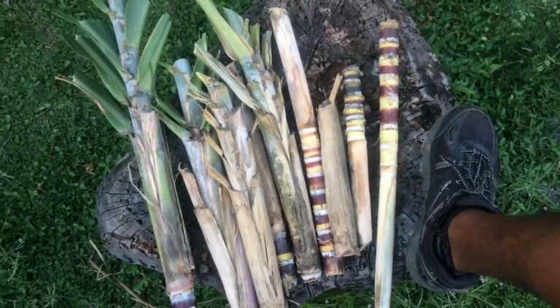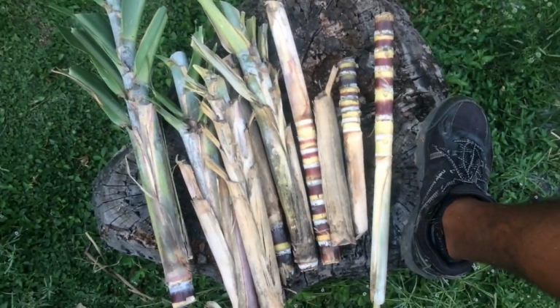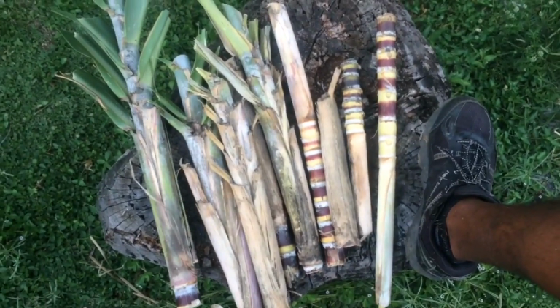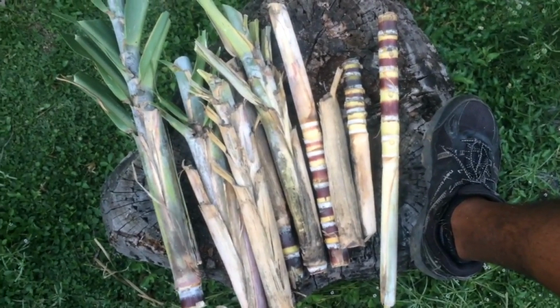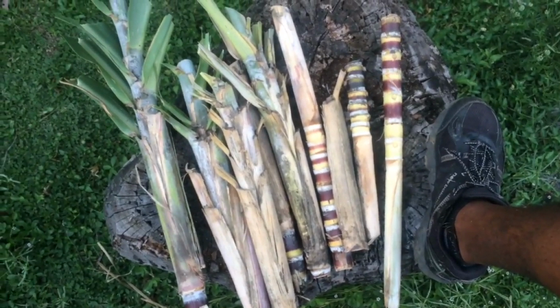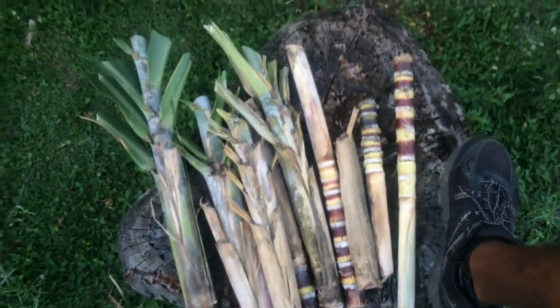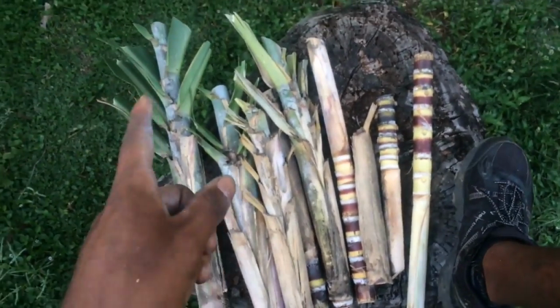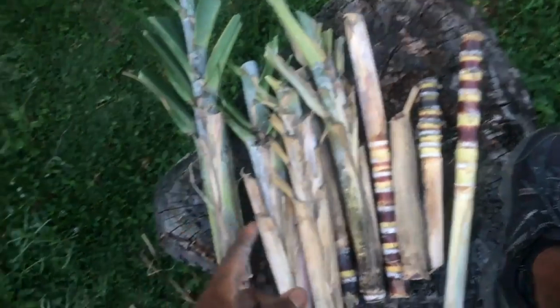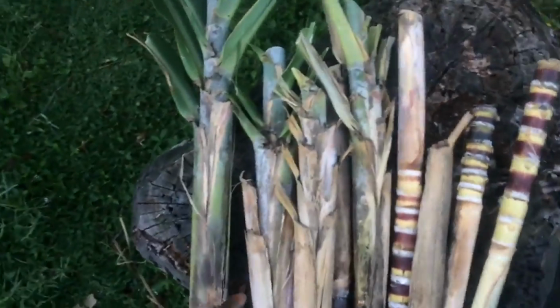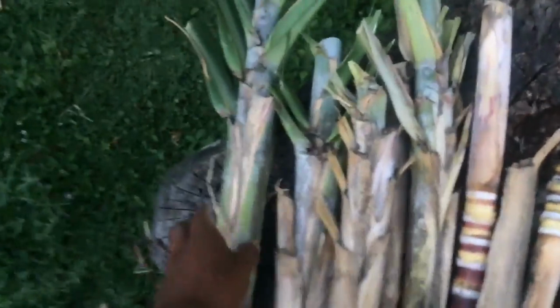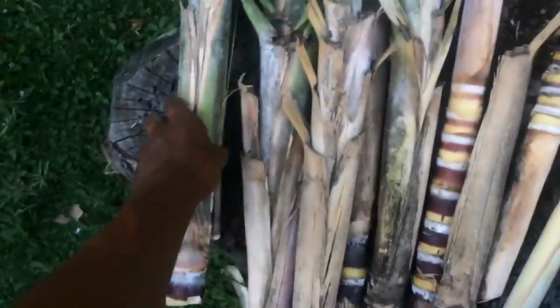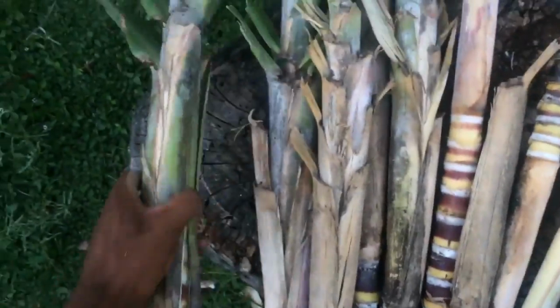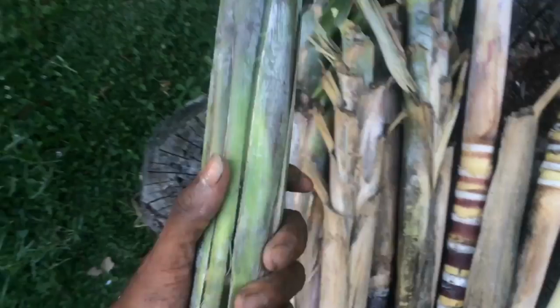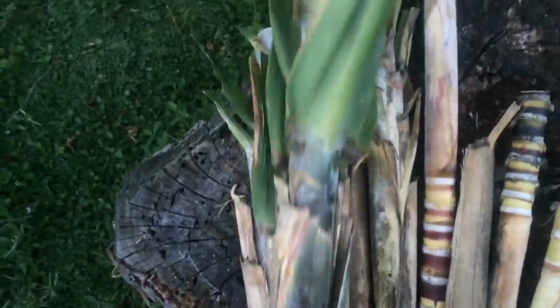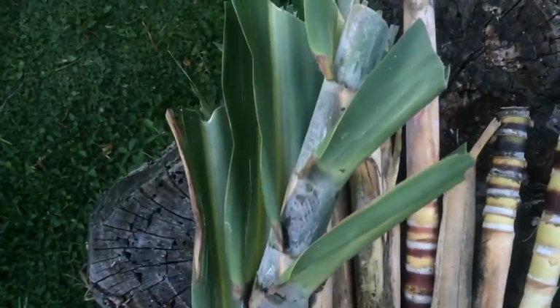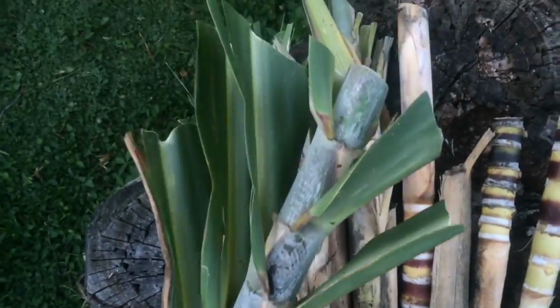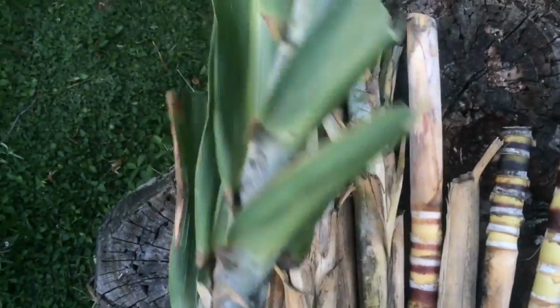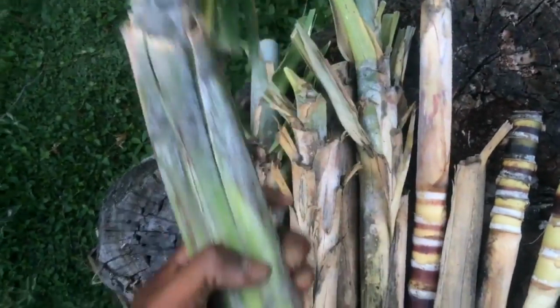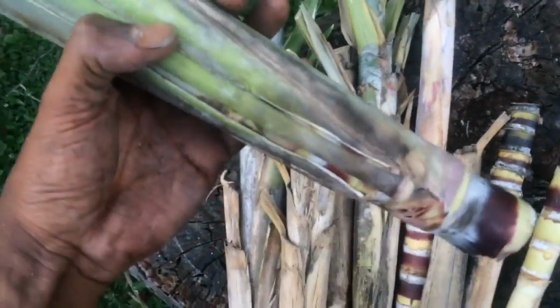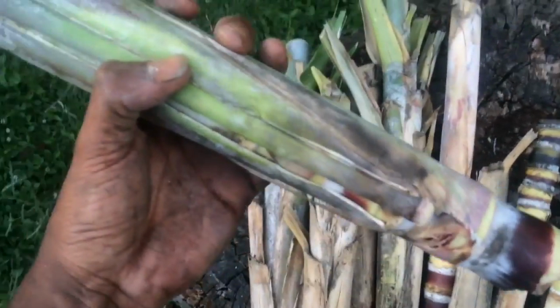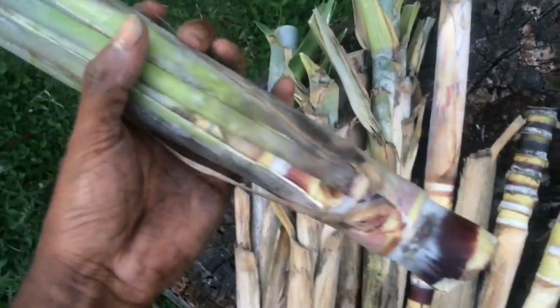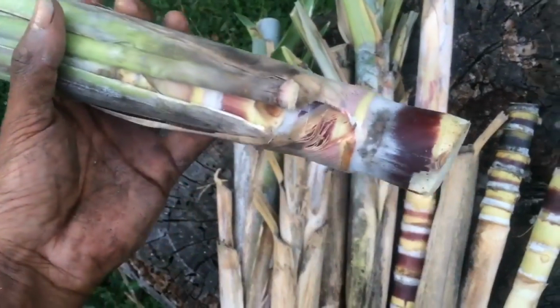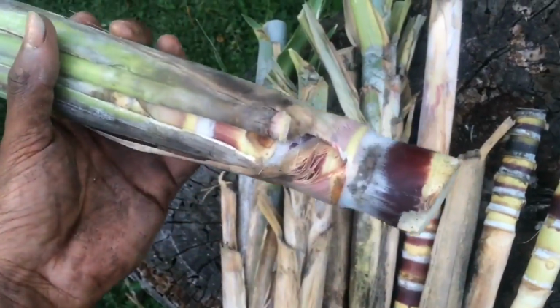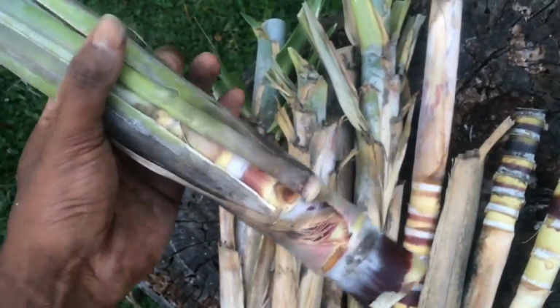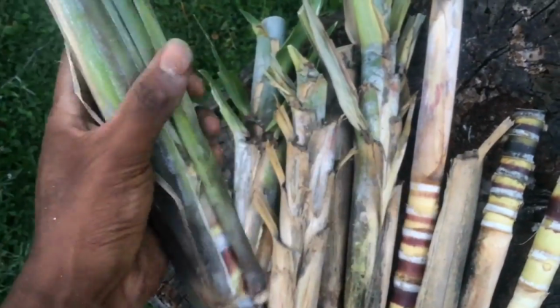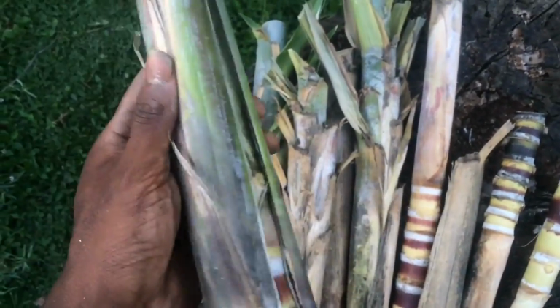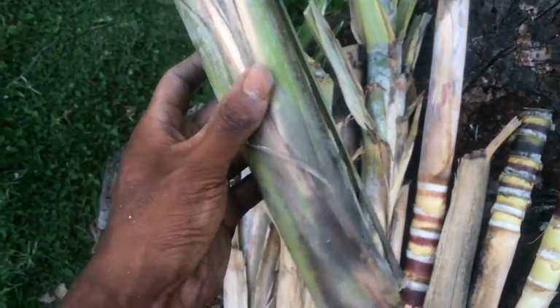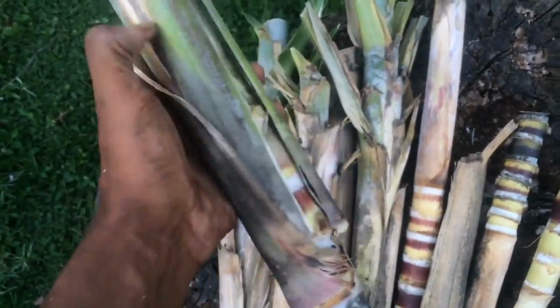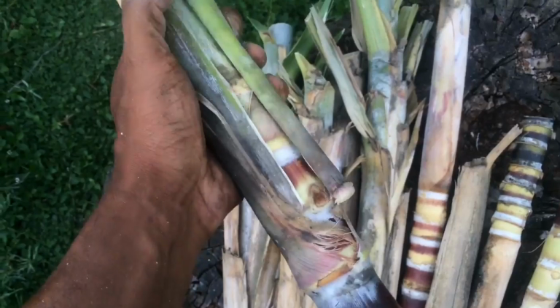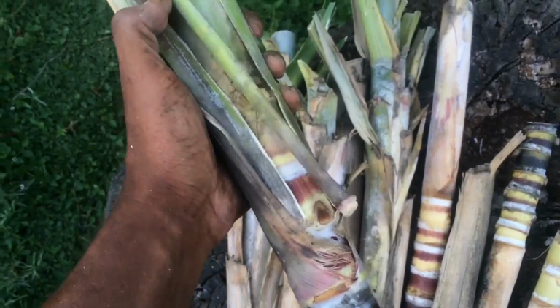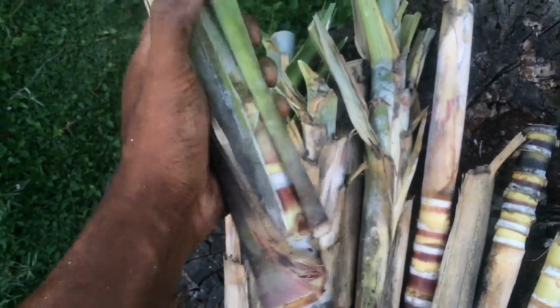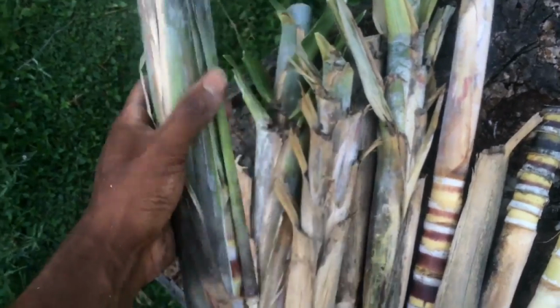All right, you see these? These are sugarcane tops. This is the top of a sugarcane, basically. The guy cut it for me and we ate it — it tasted so good. But these are the sugarcane tops.